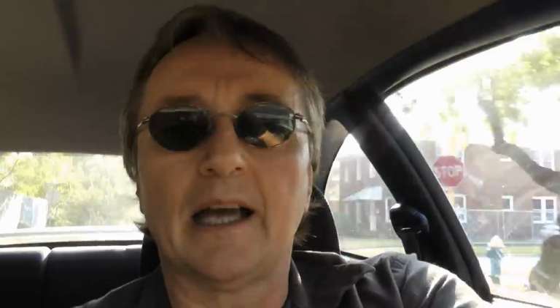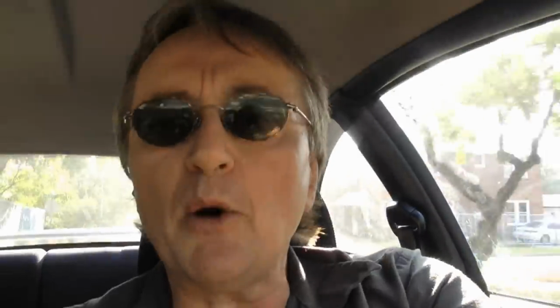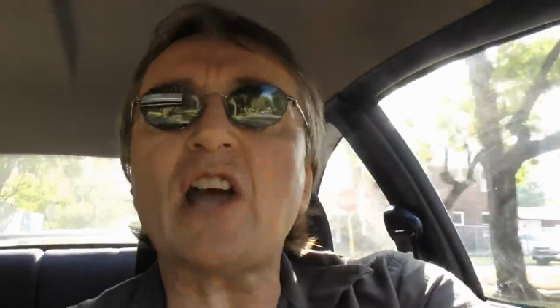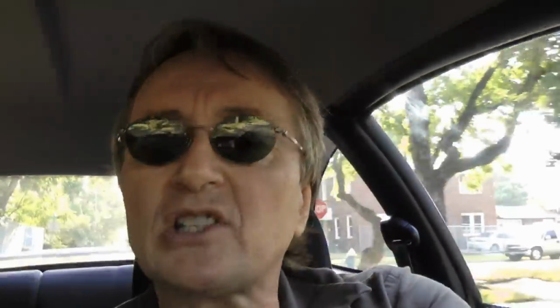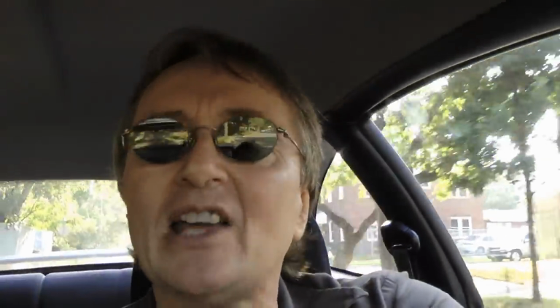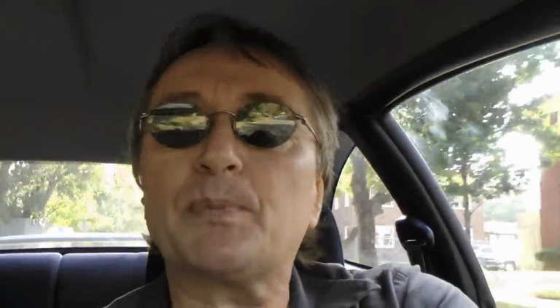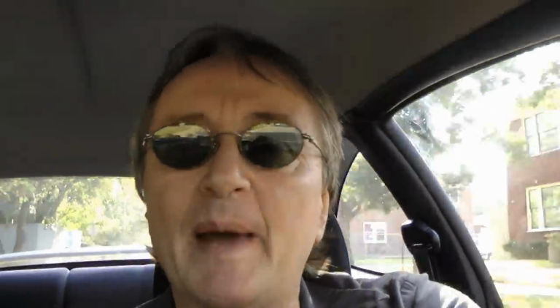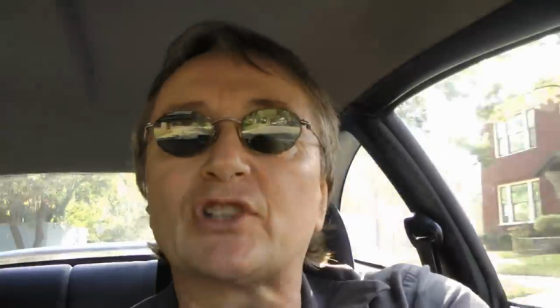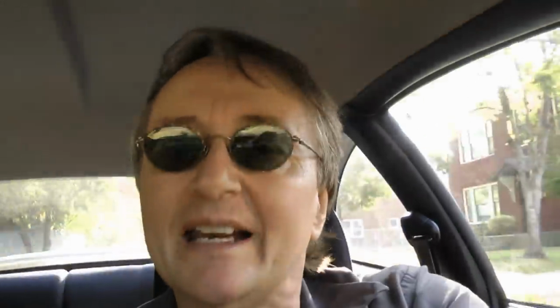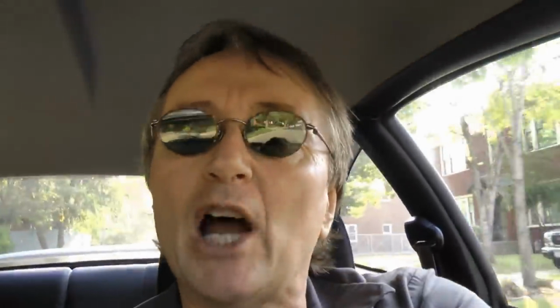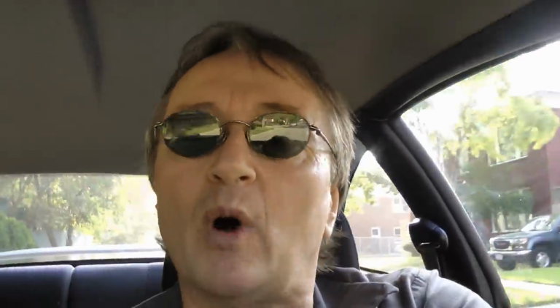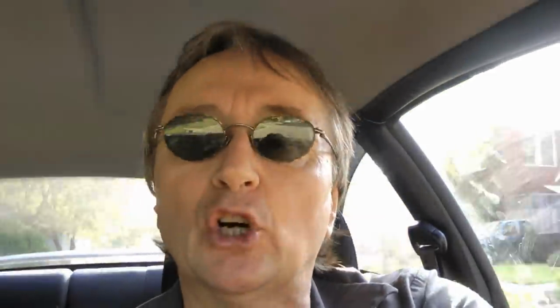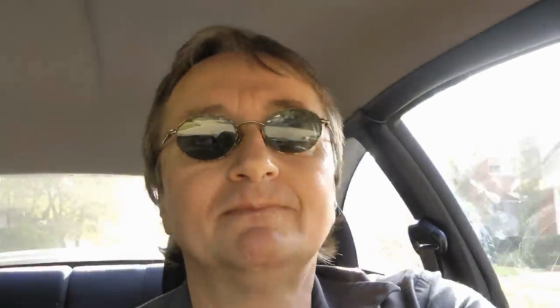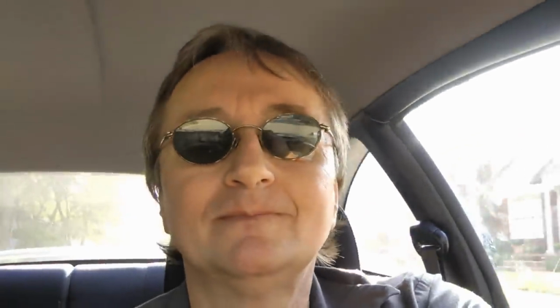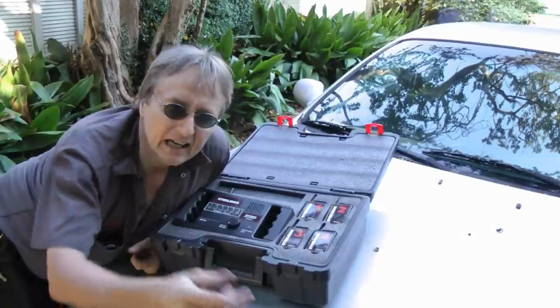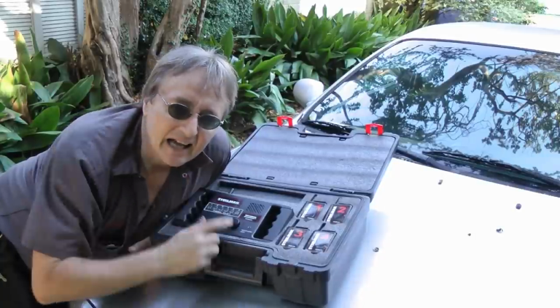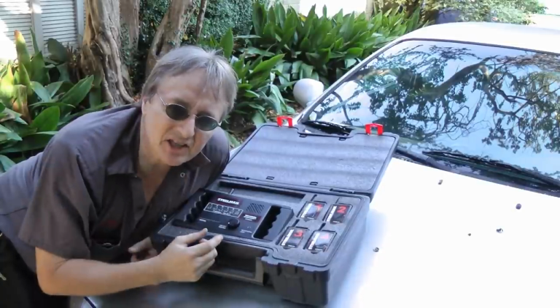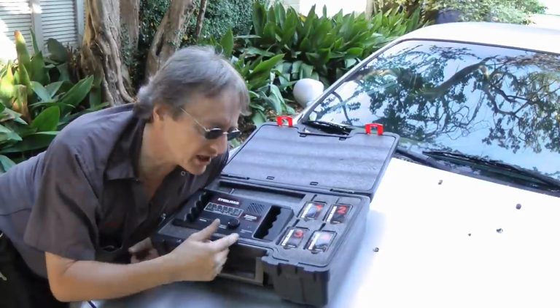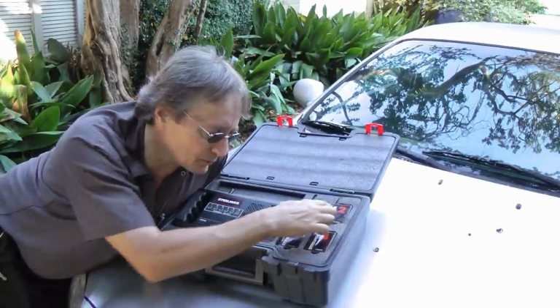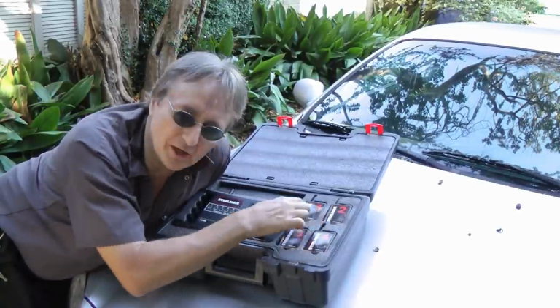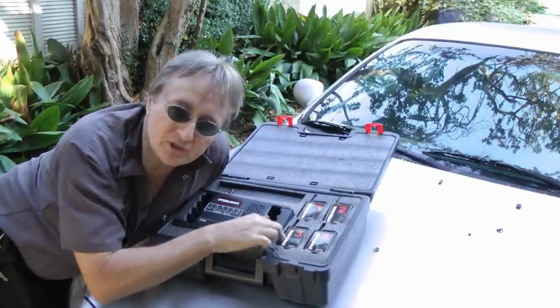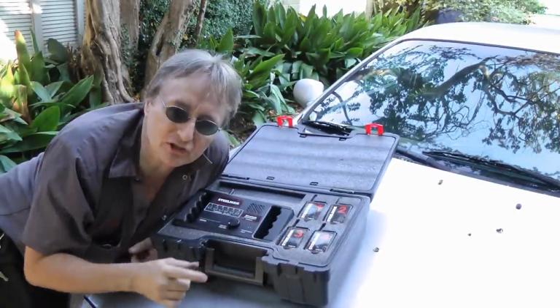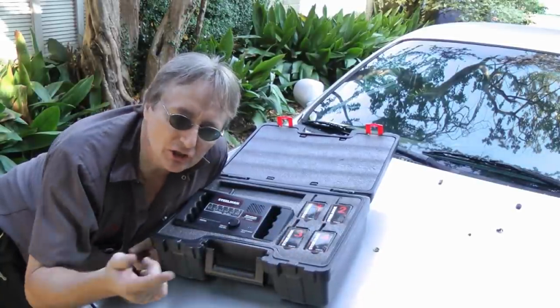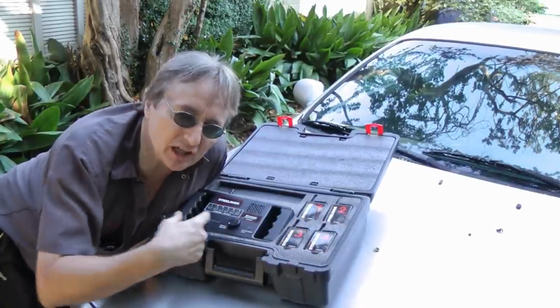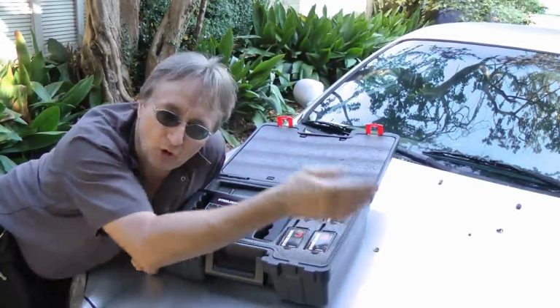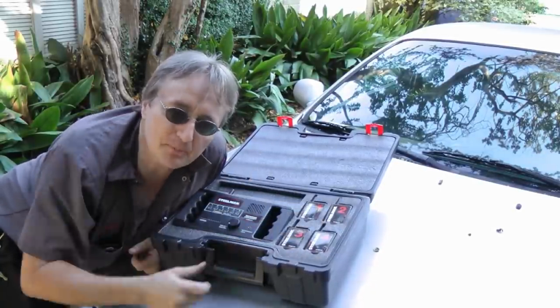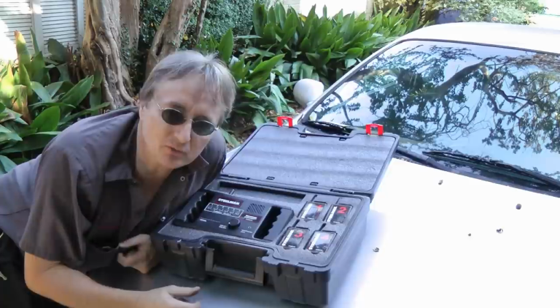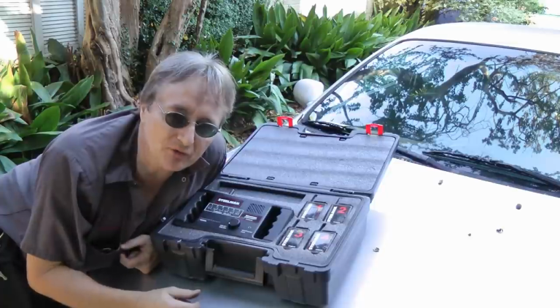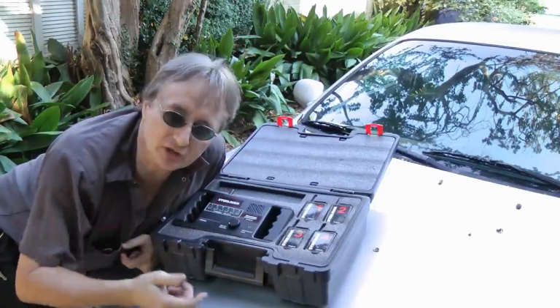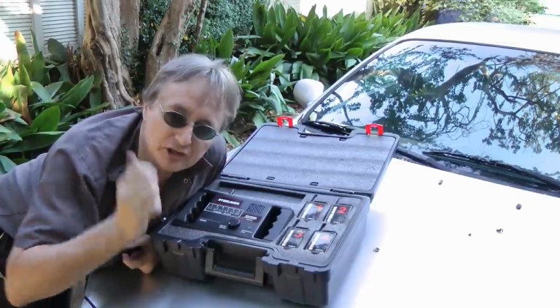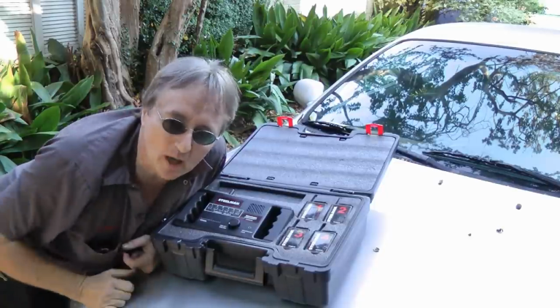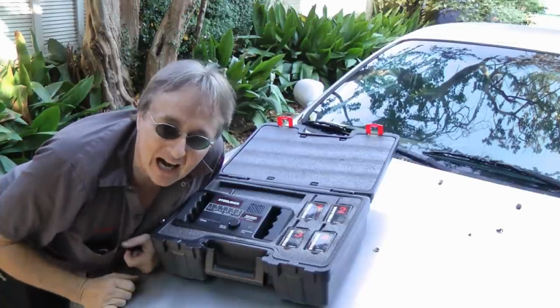A wheel bearing job takes a lot of time and it's pretty expensive, so now we know which one to do. And since this kit comes with four different broadcasters, you can stick them in four different places when you have noises that you're not sure what they are.